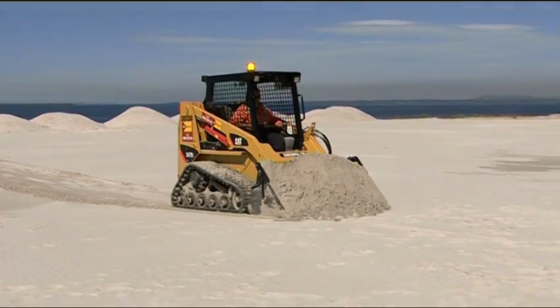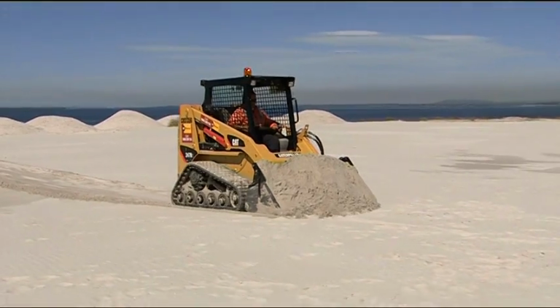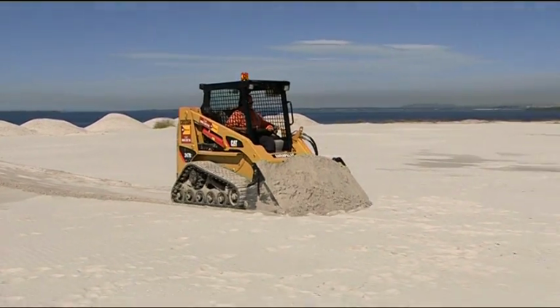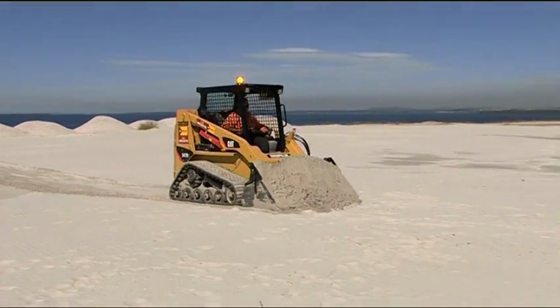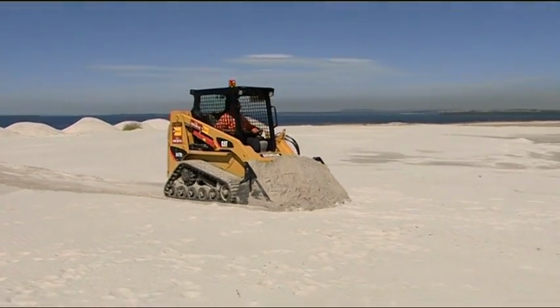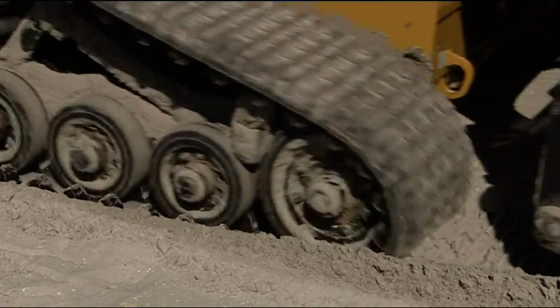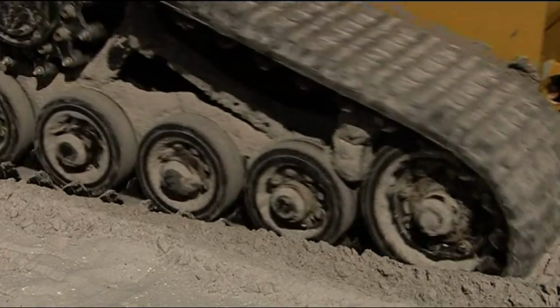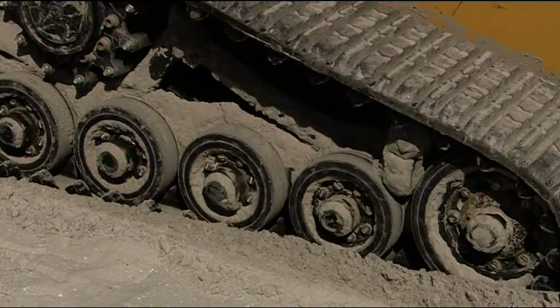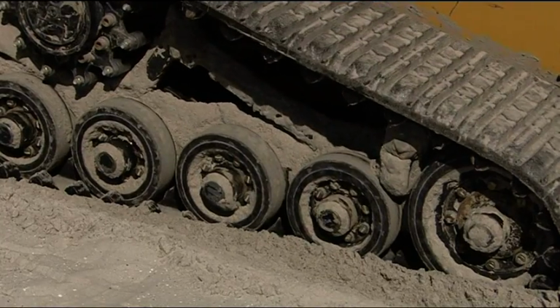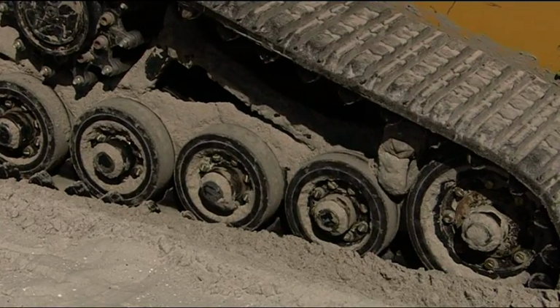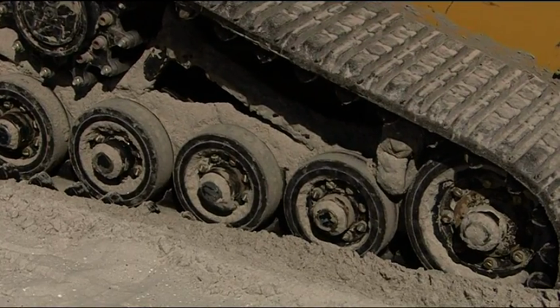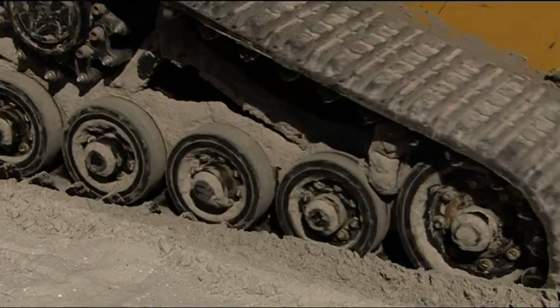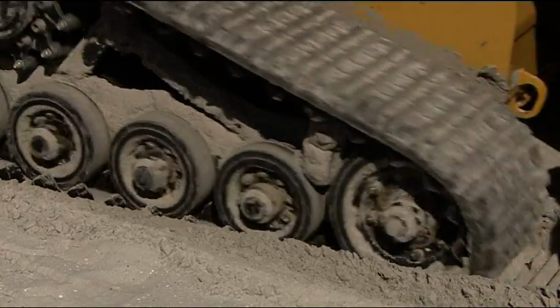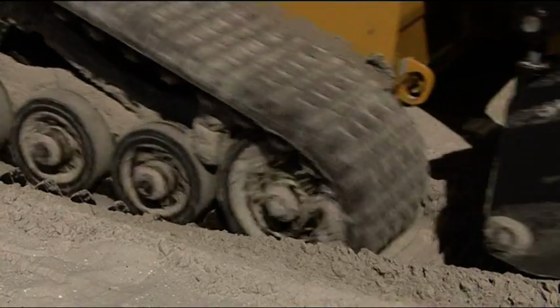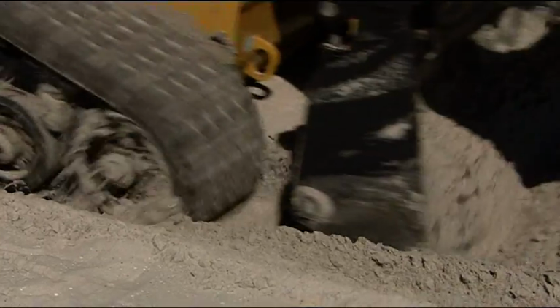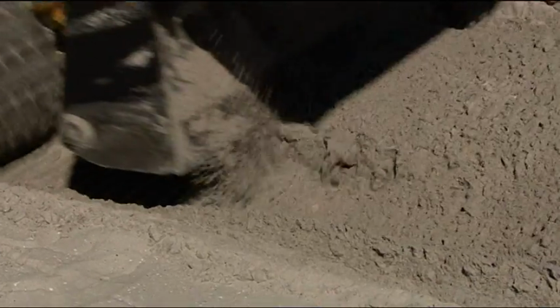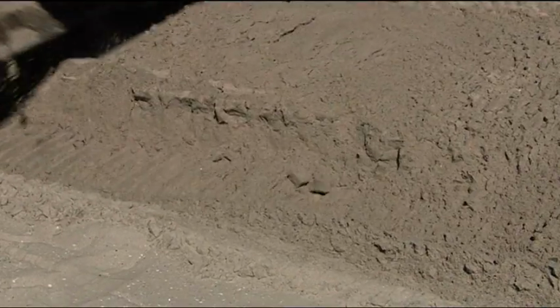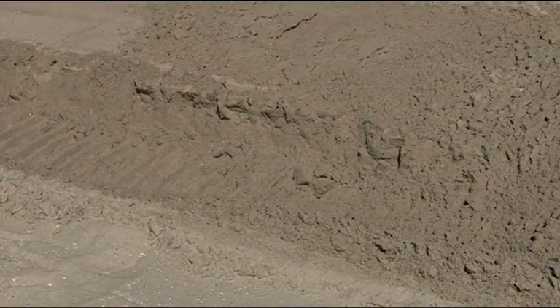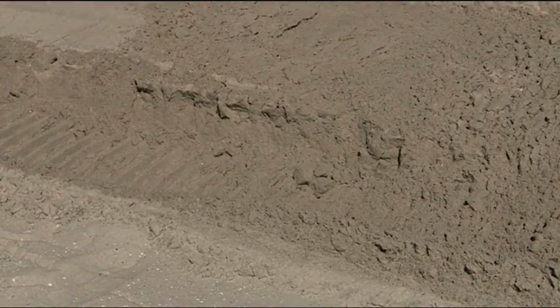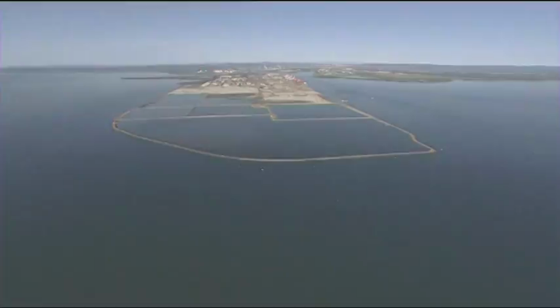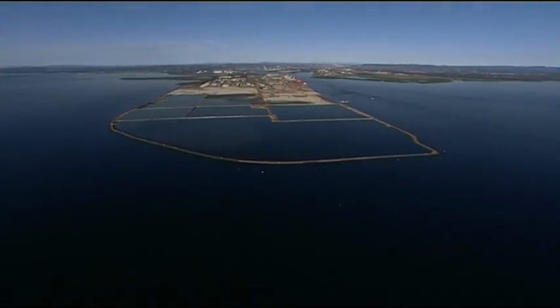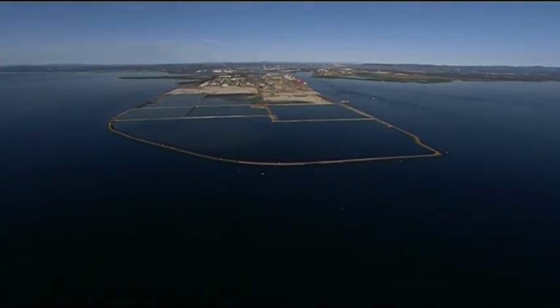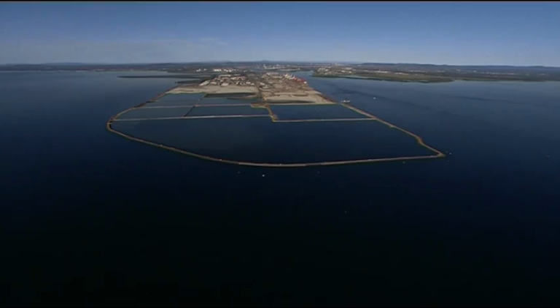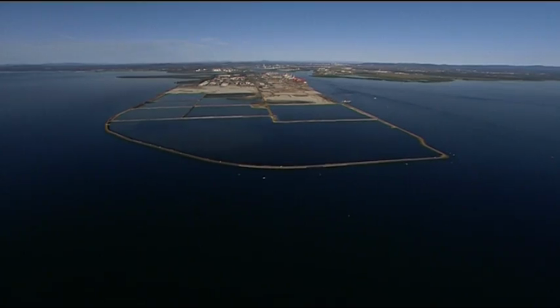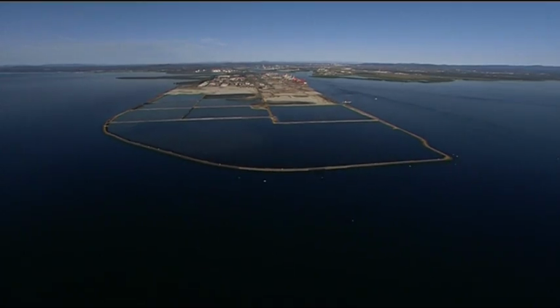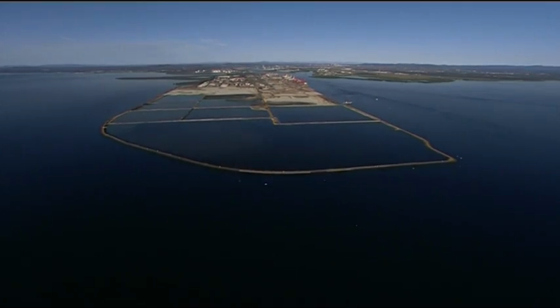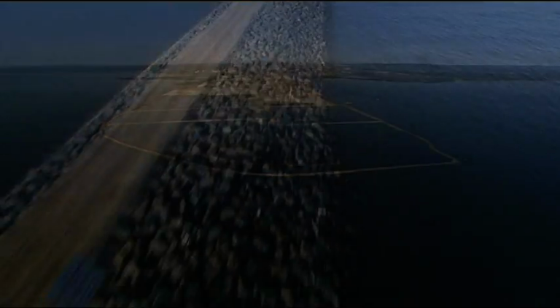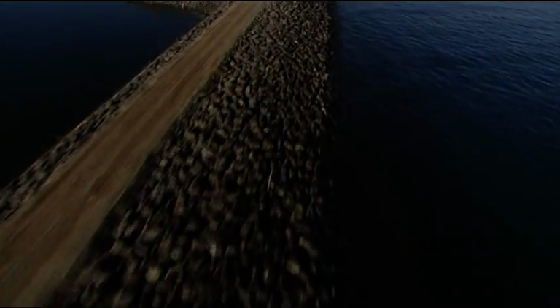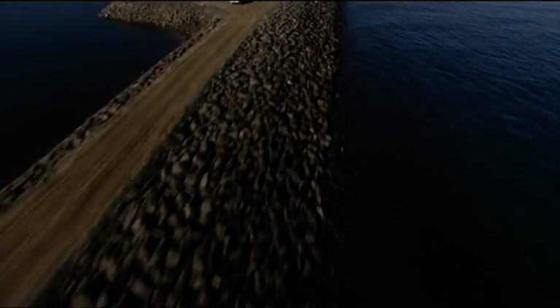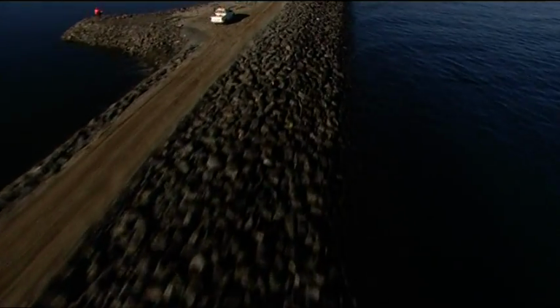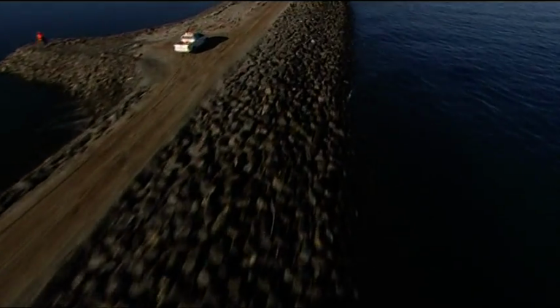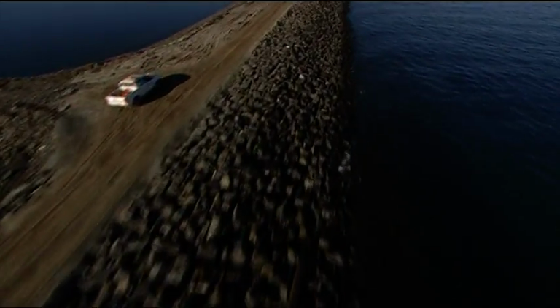Traditional consolidation on such a weak base could take 50 years or more. This expansion project demanded a new approach. First, the site was enclosed by a 4.6 kilometre rock seawall.